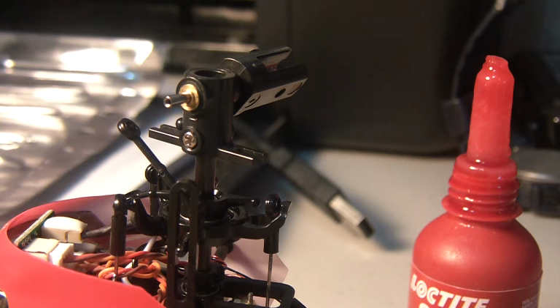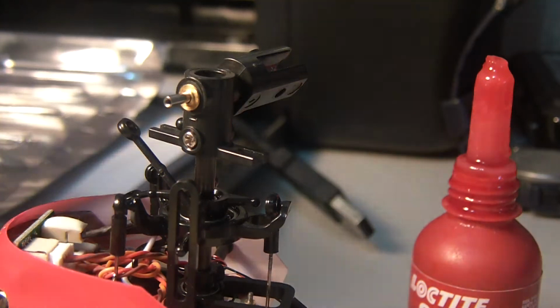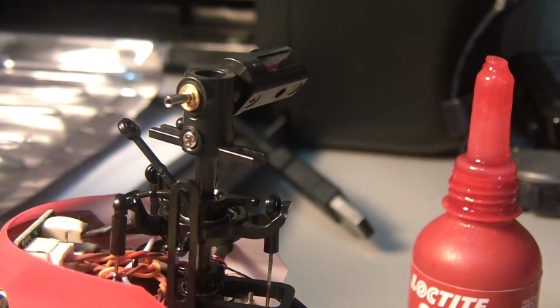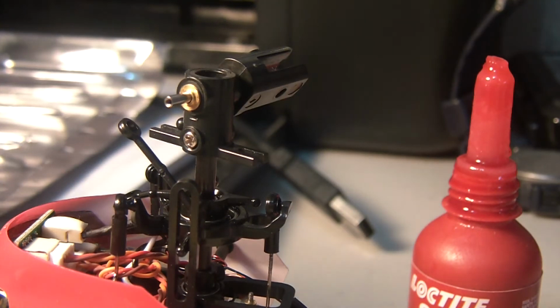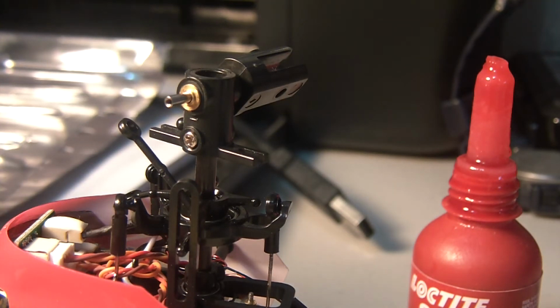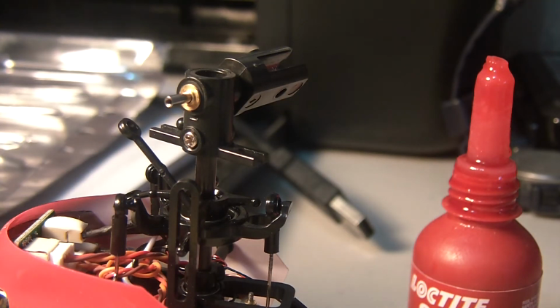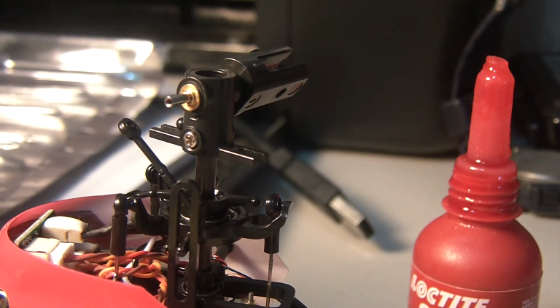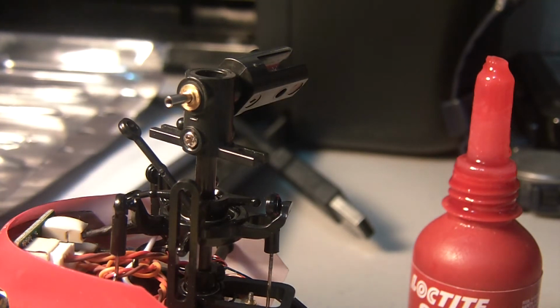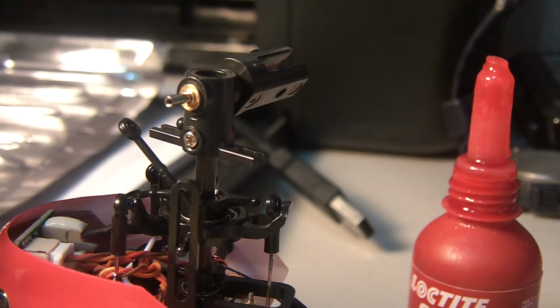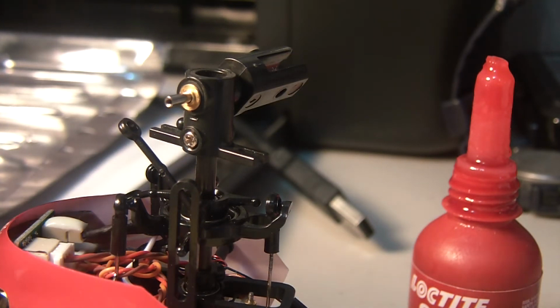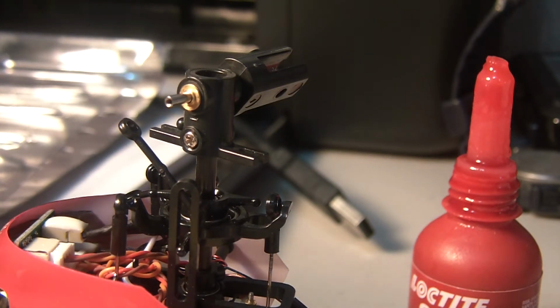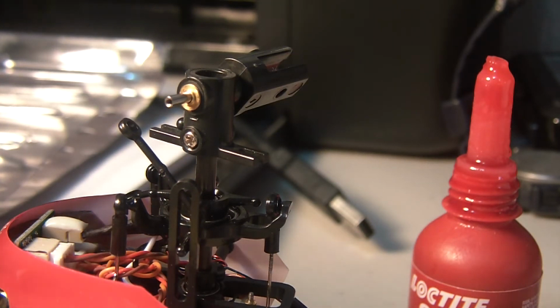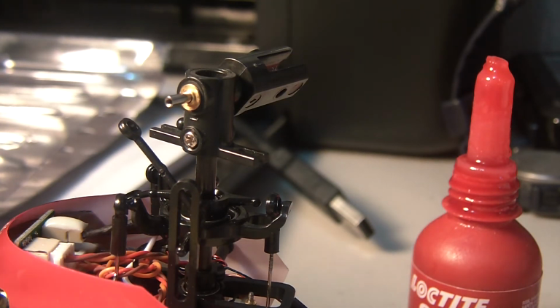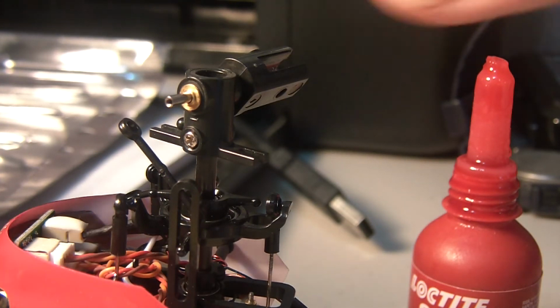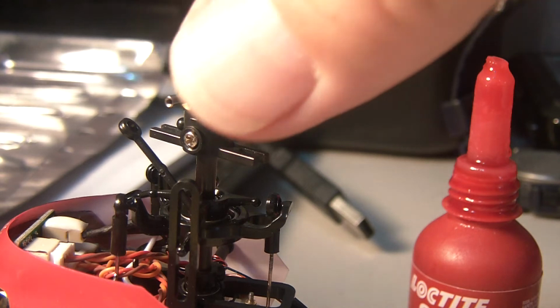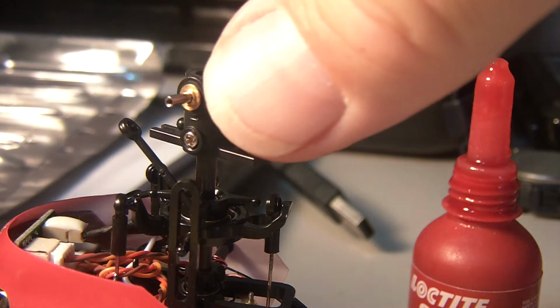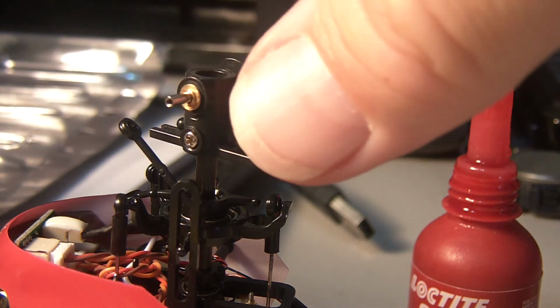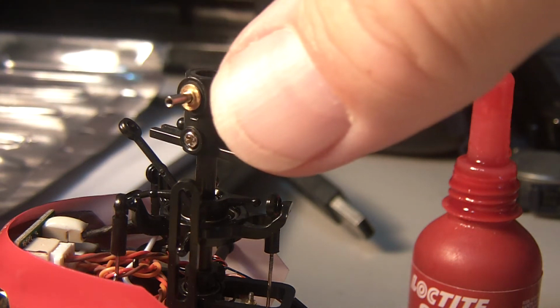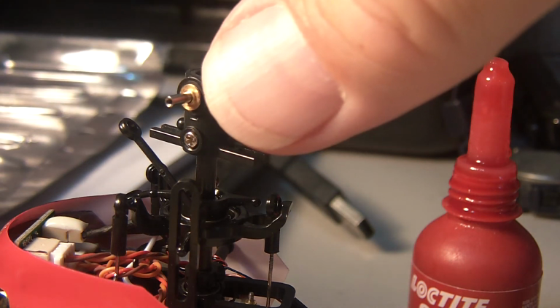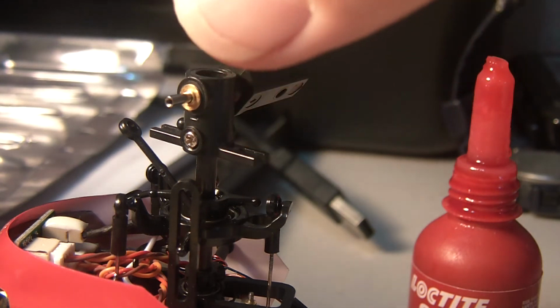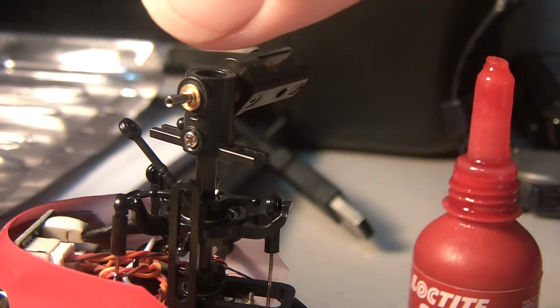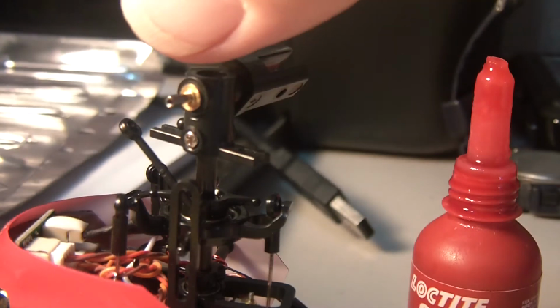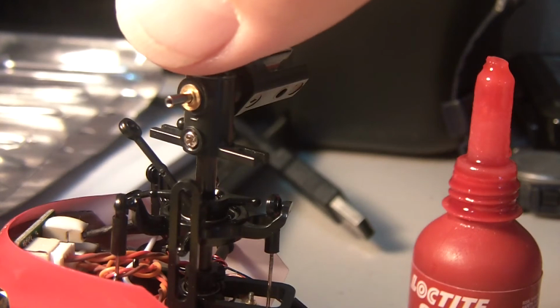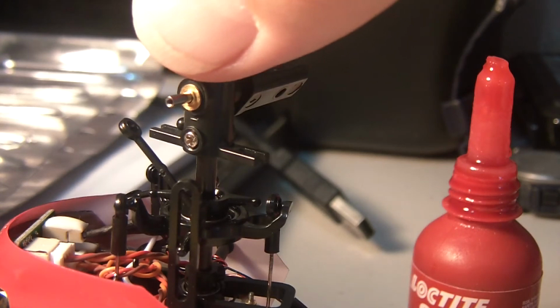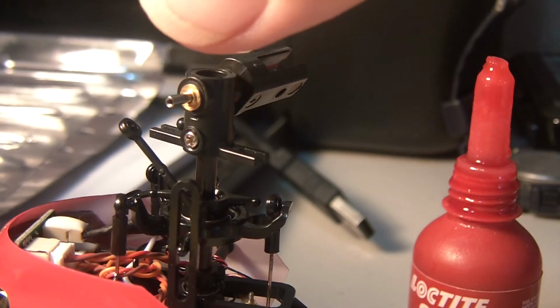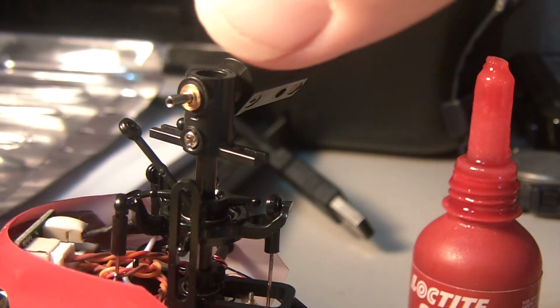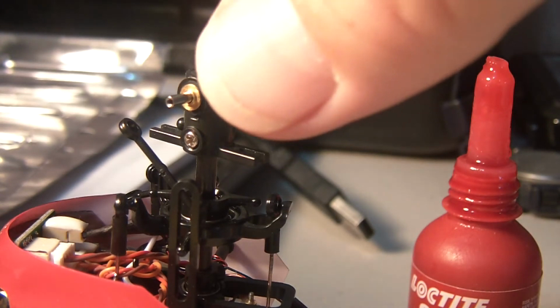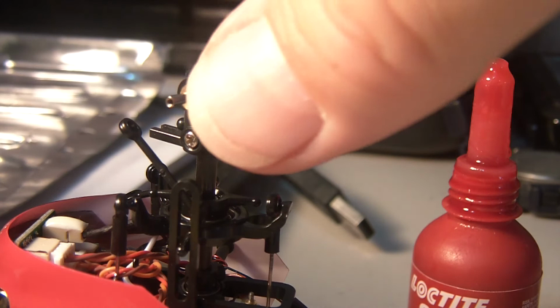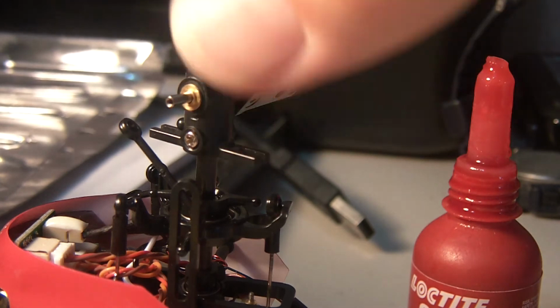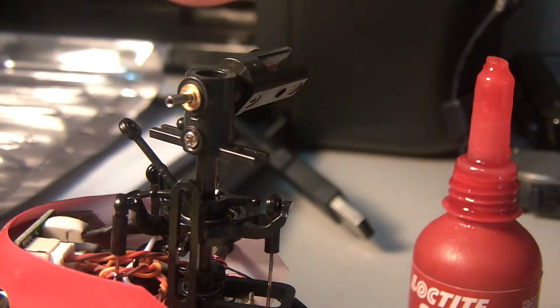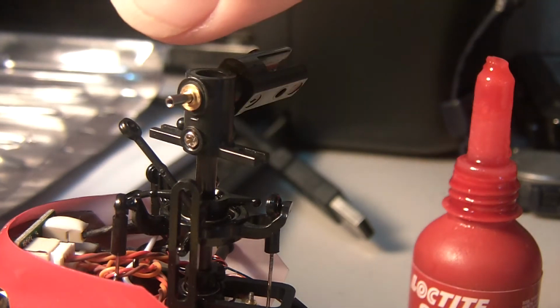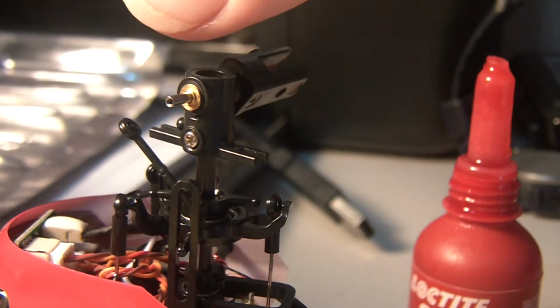Hey guys, I'm just halfway through repairing this little MCPX, but I just had to show you — have a look at how small that feathering shaft is. It's absolutely miniscule. It's tiny.